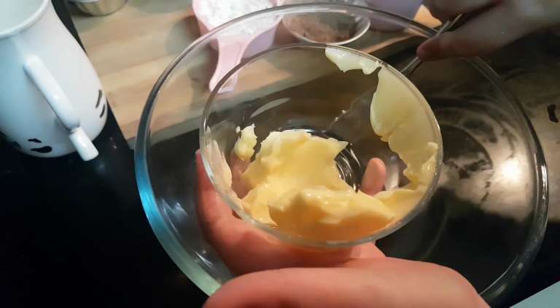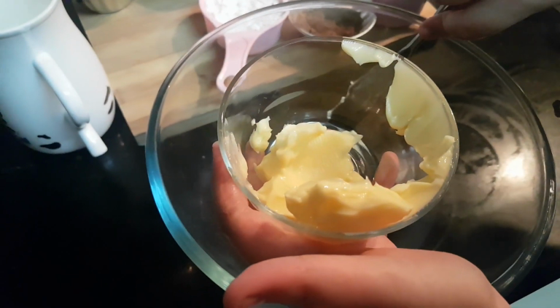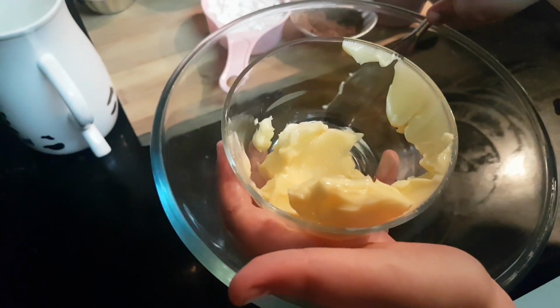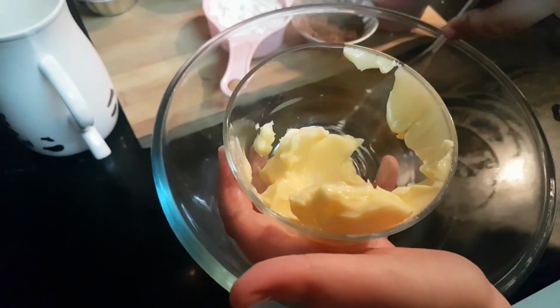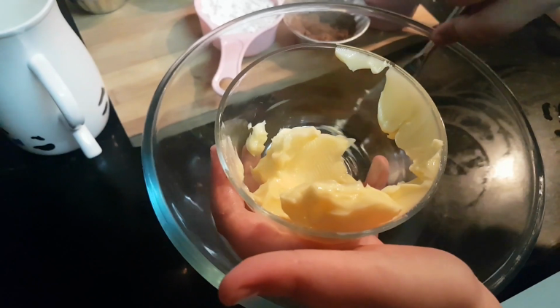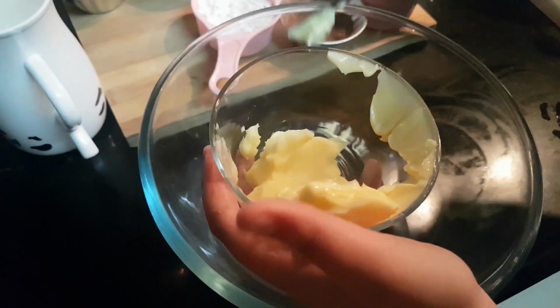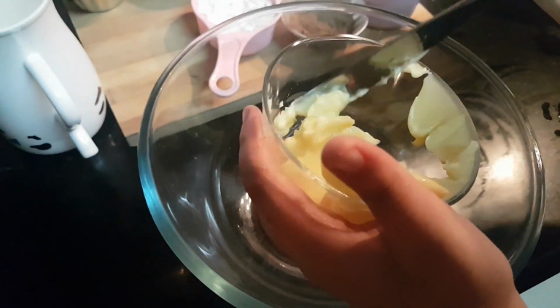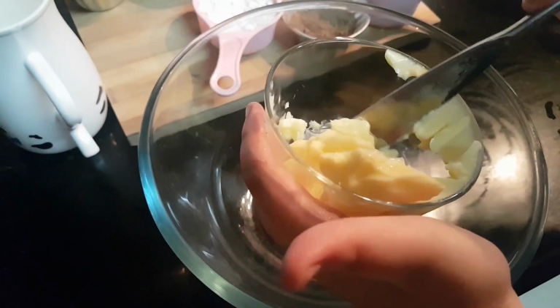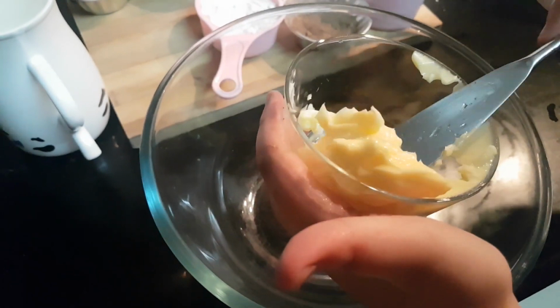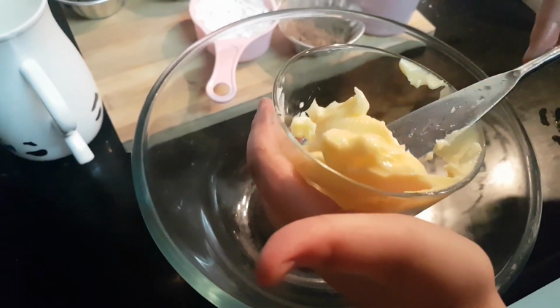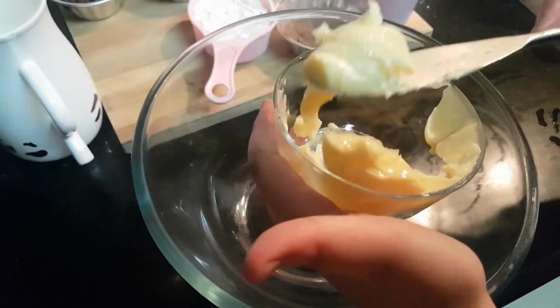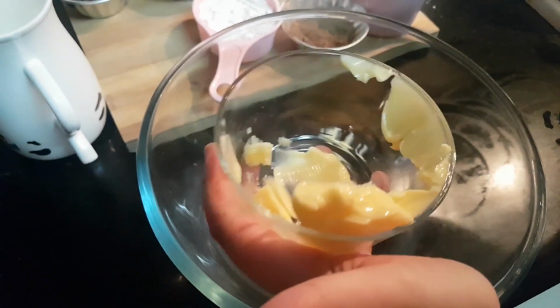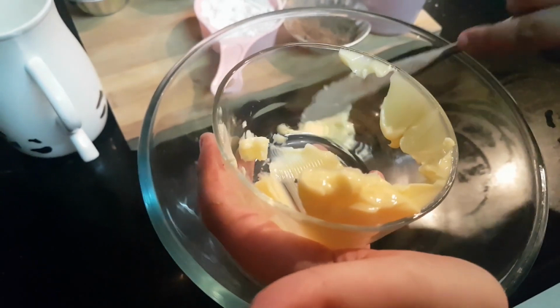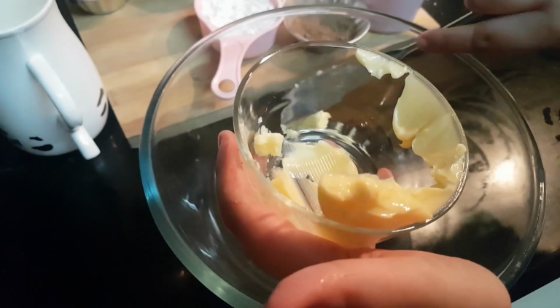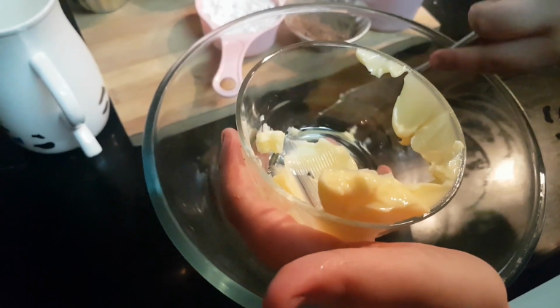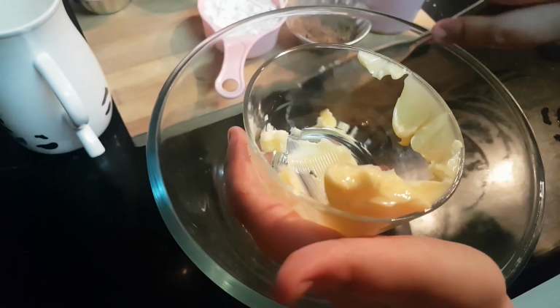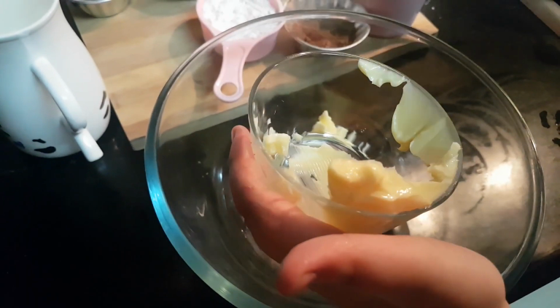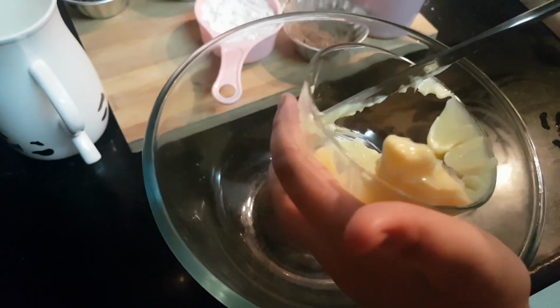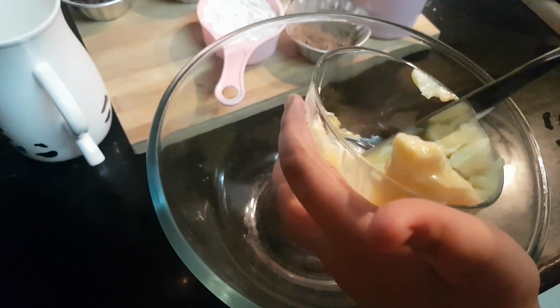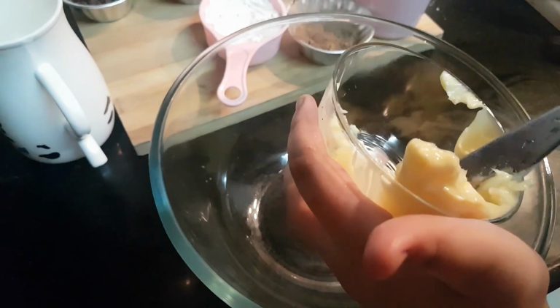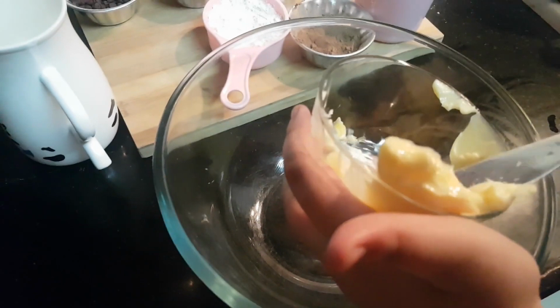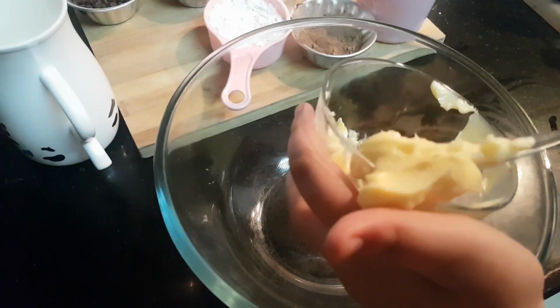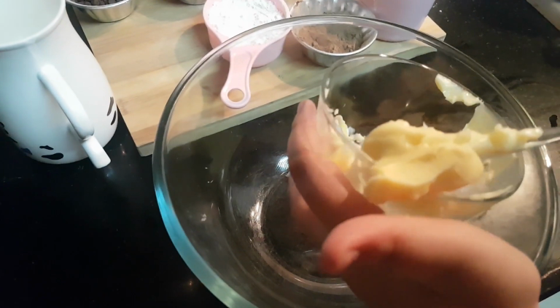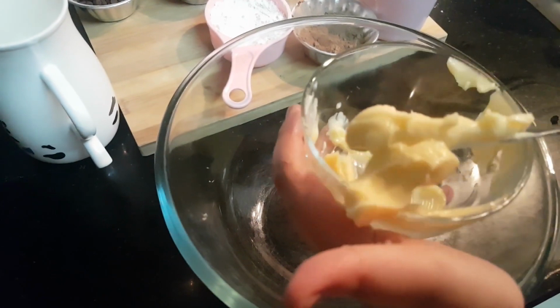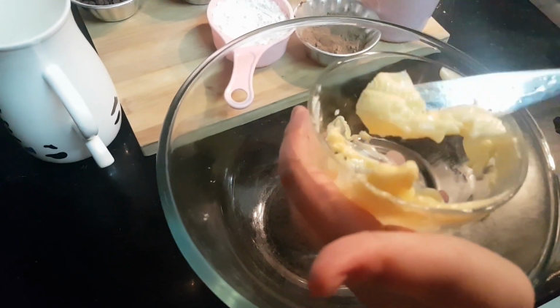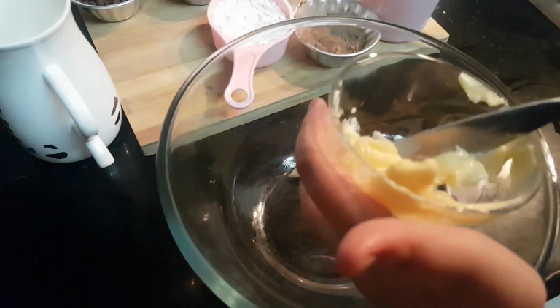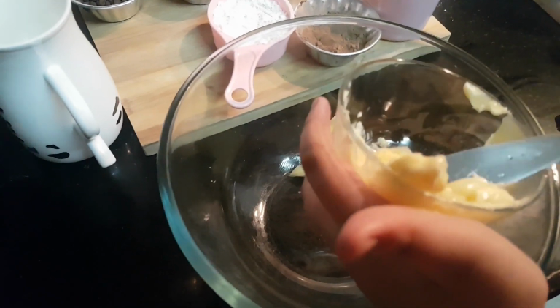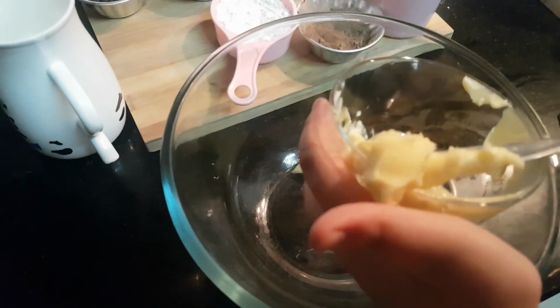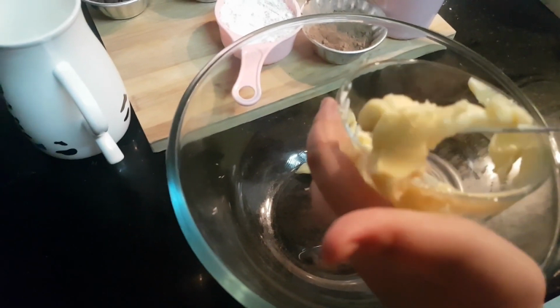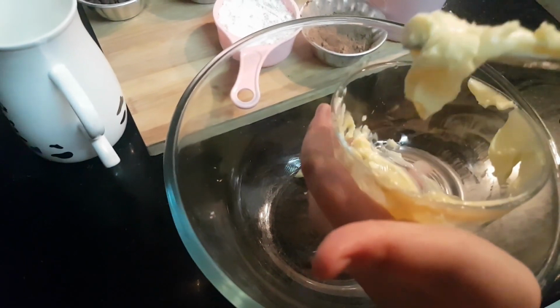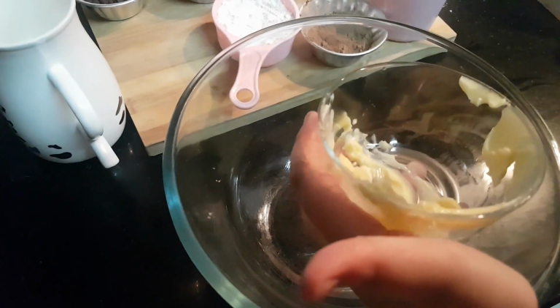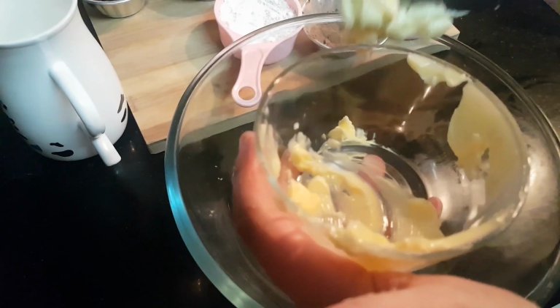Now we are going to add butter. Now we are going to add a bit of salt. If you are using salted butter, it will be better.